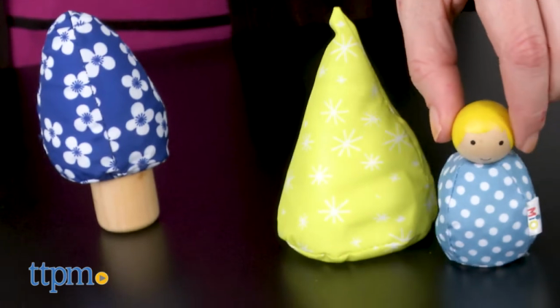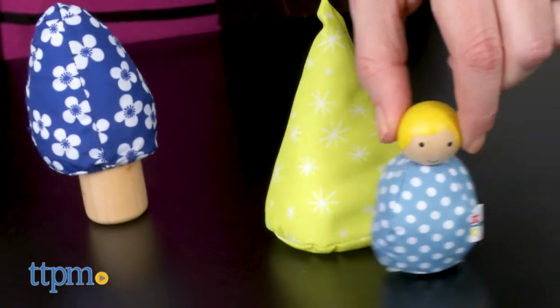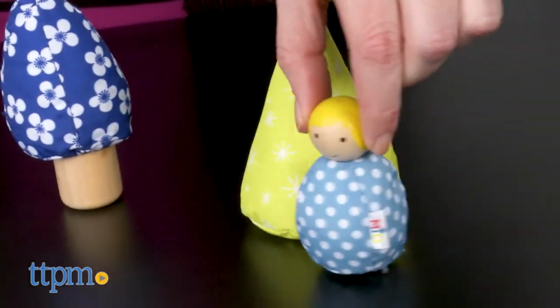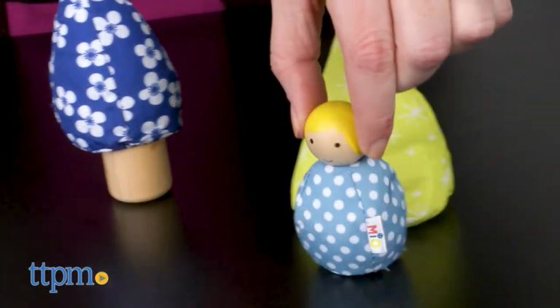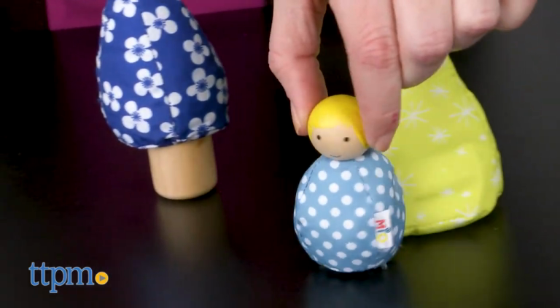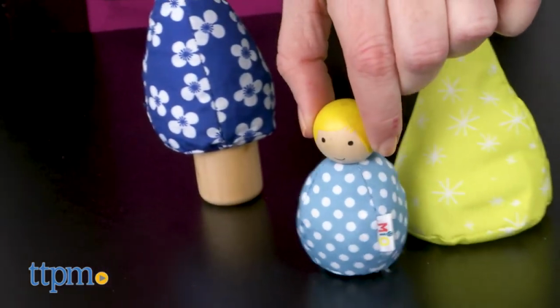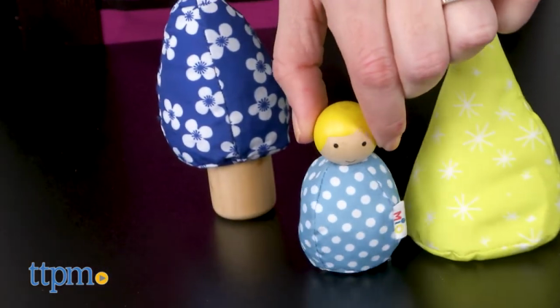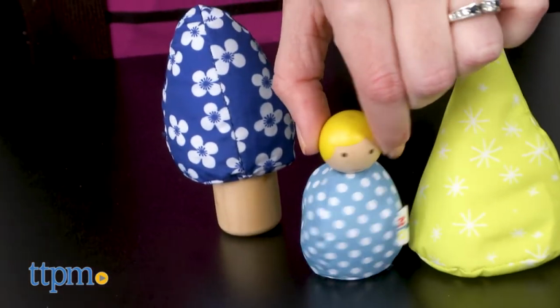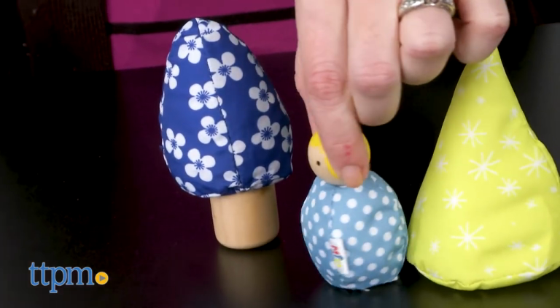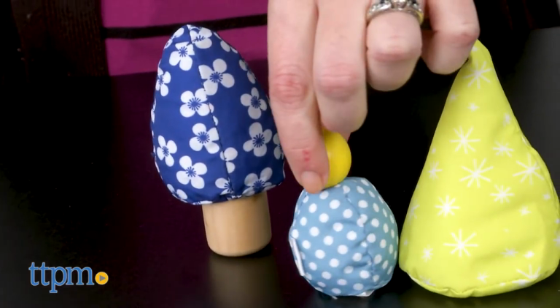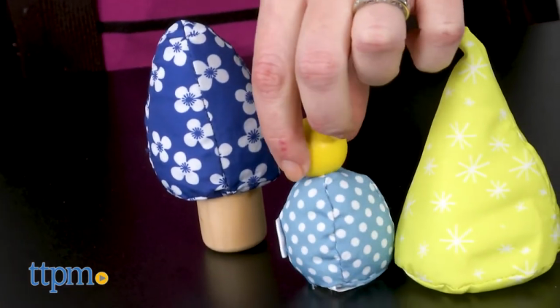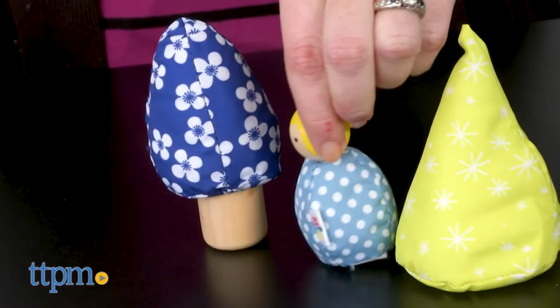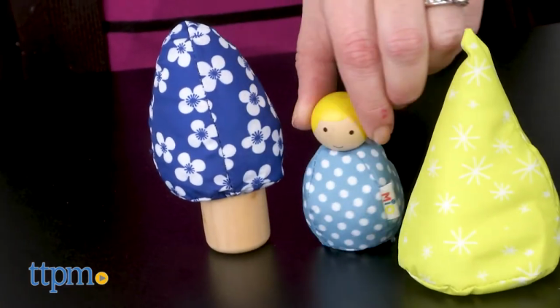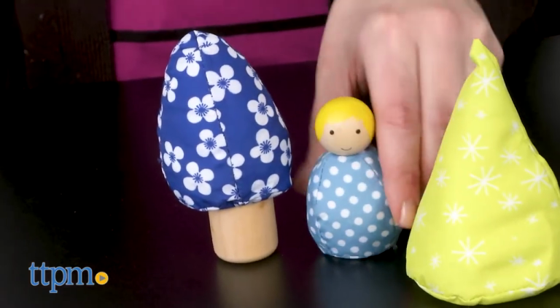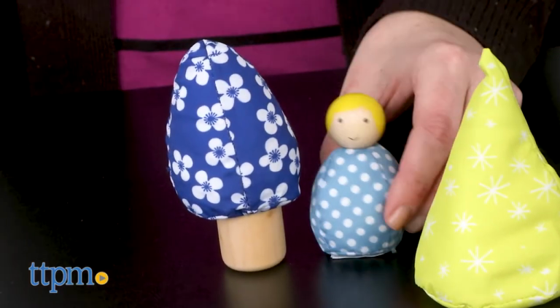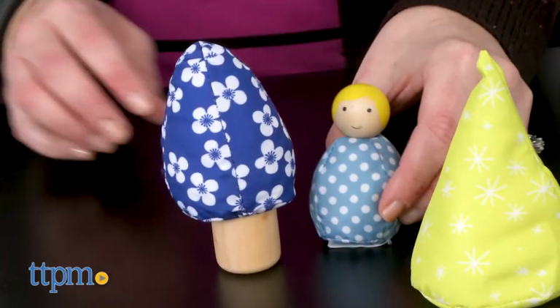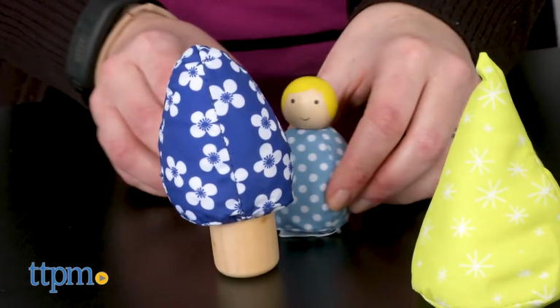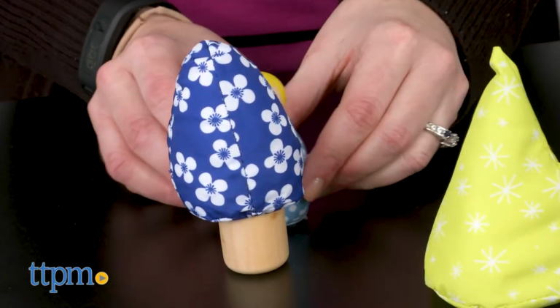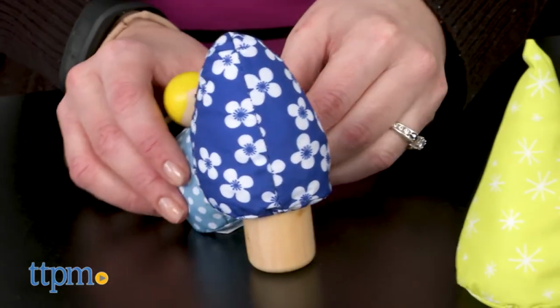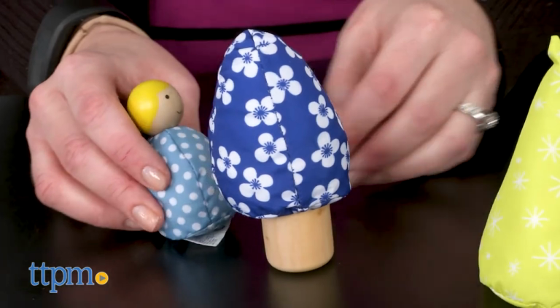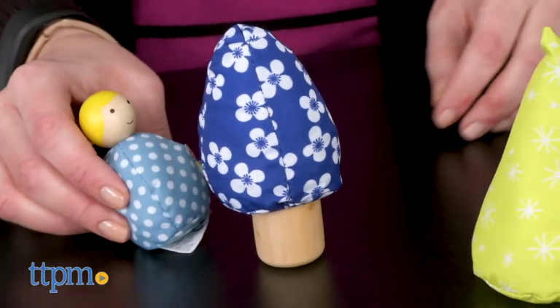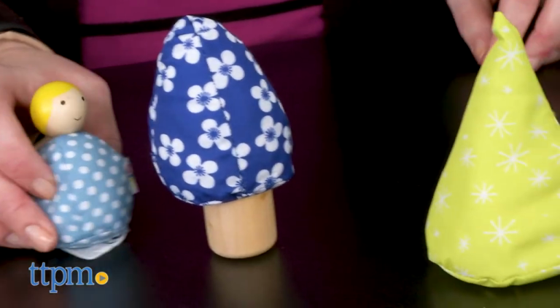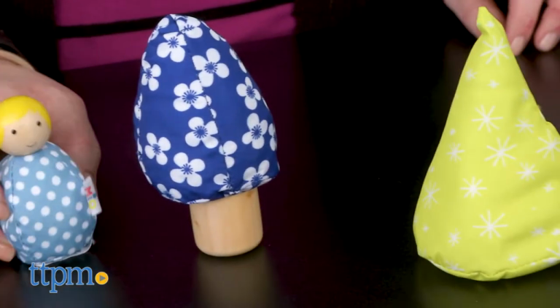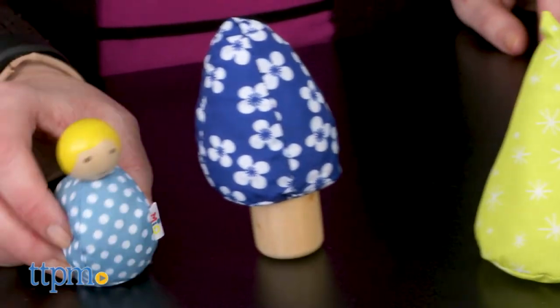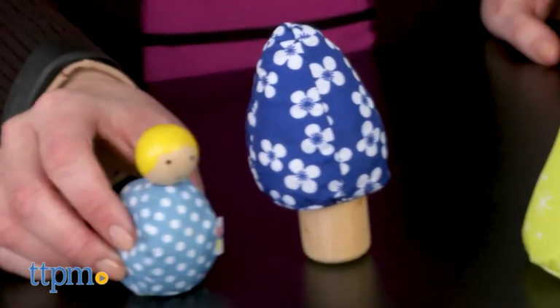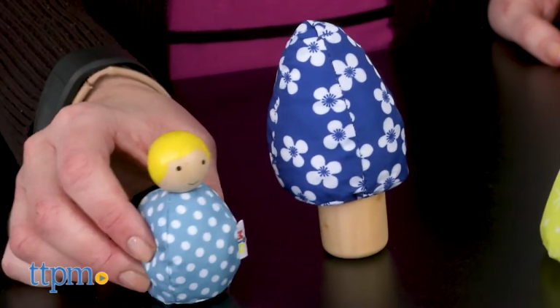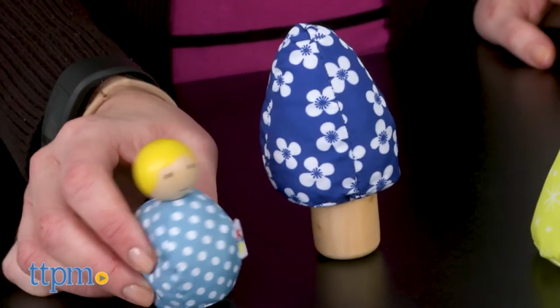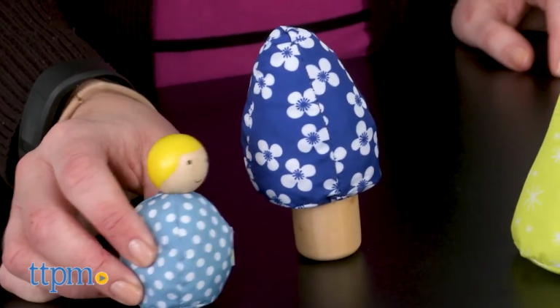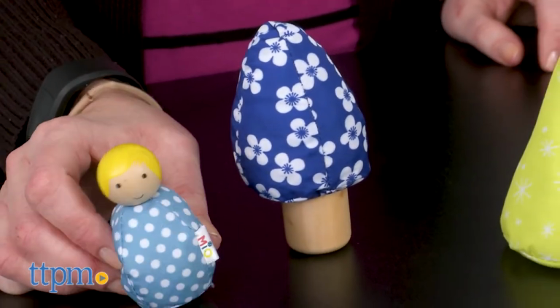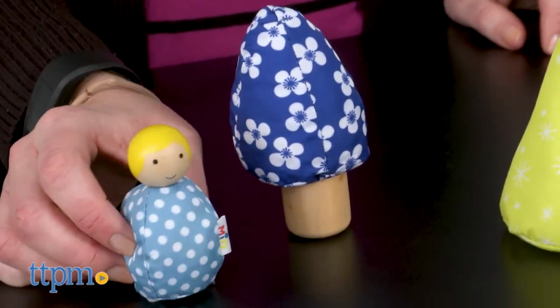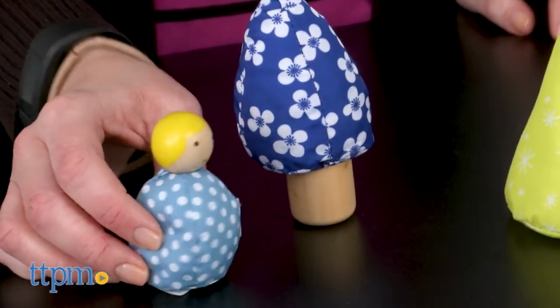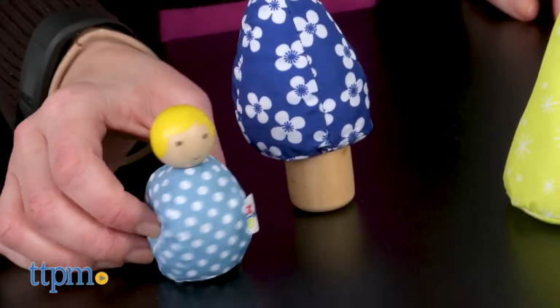Send the Mio person exploring among the trees and then place them in the hammock for a nap. This is a cute little playset that is all about simple and classic play.